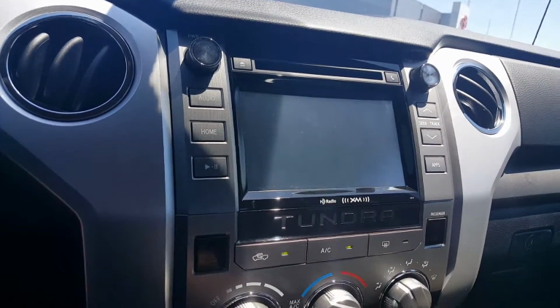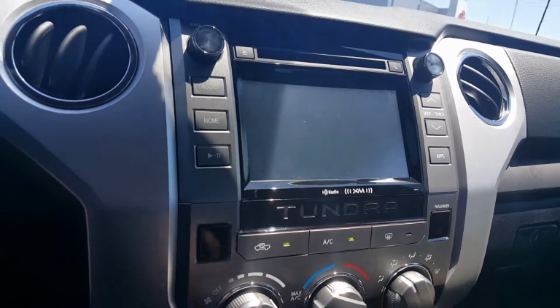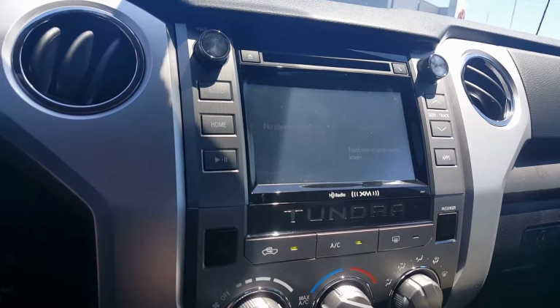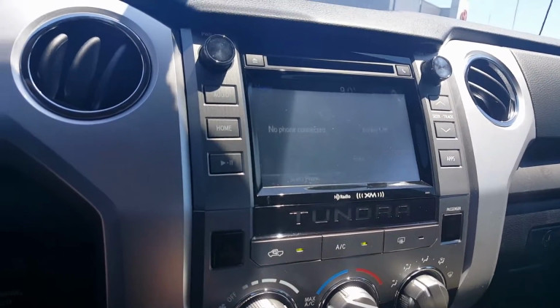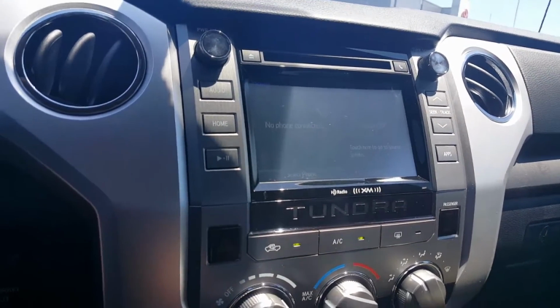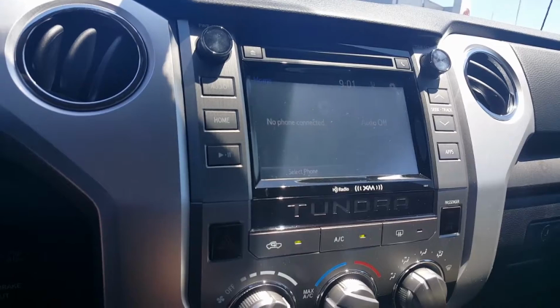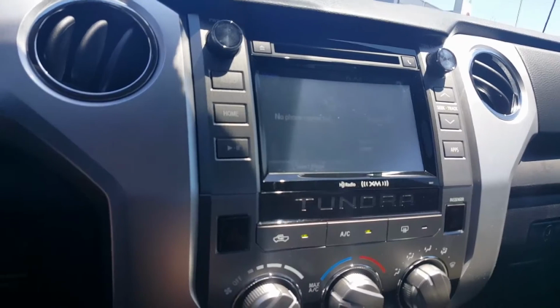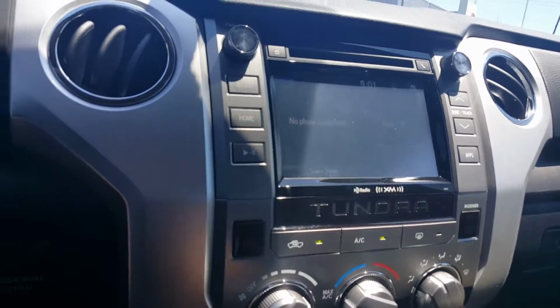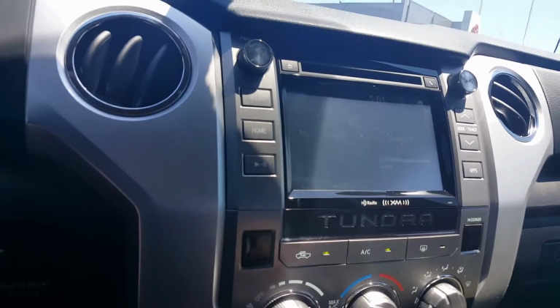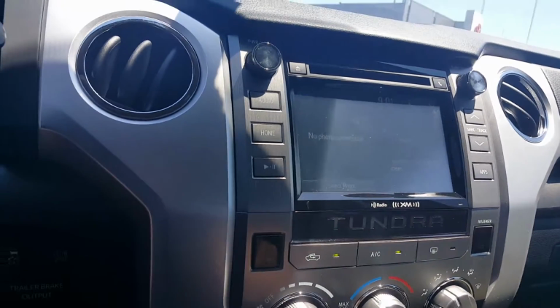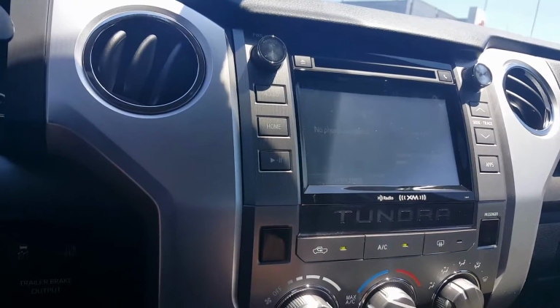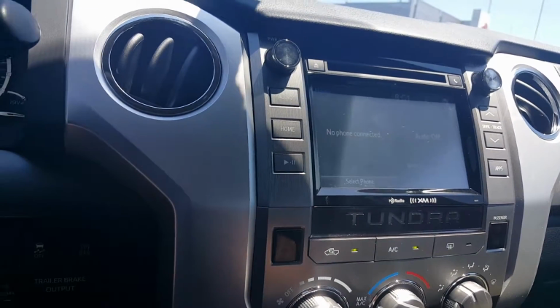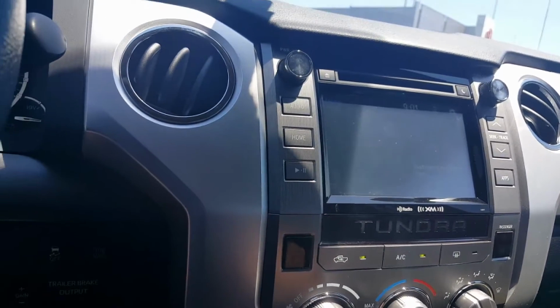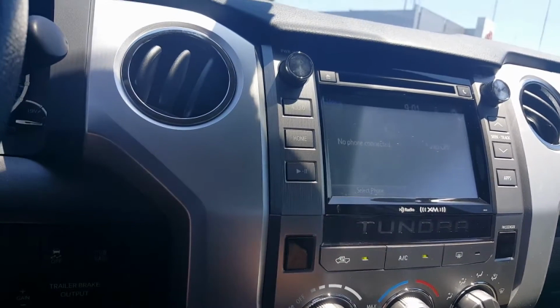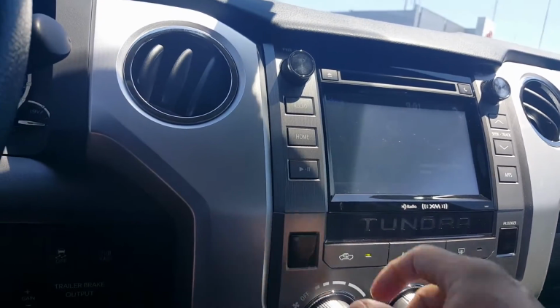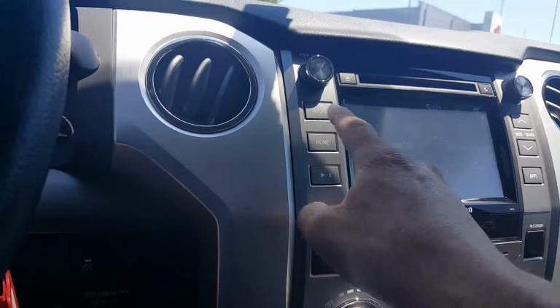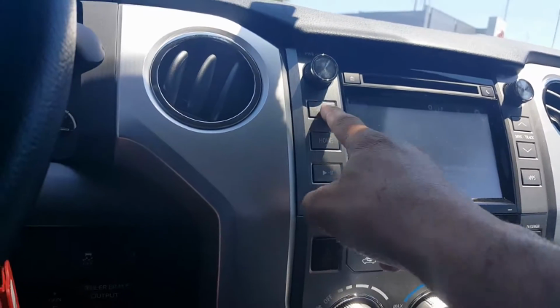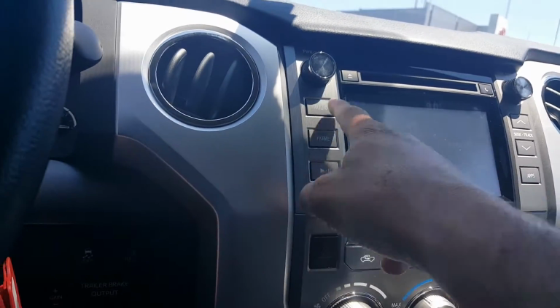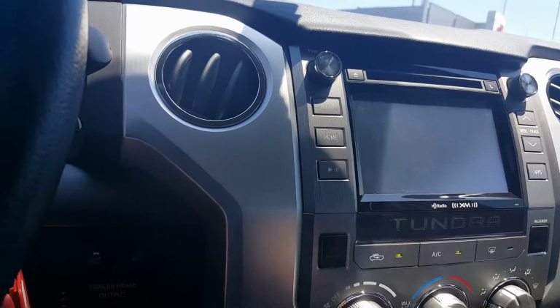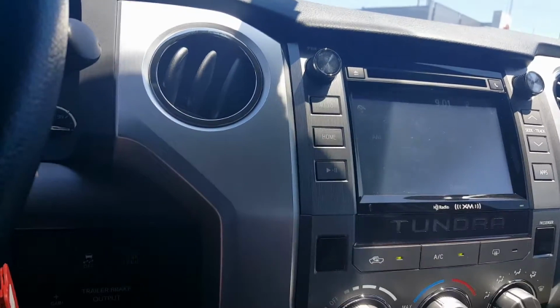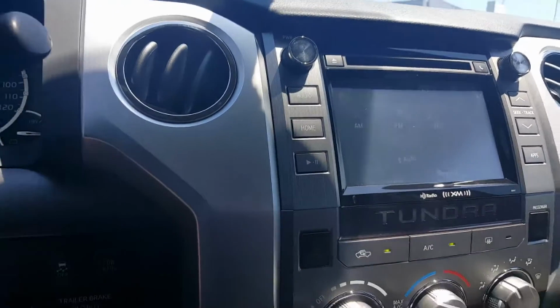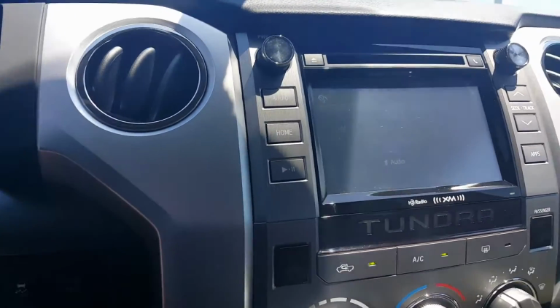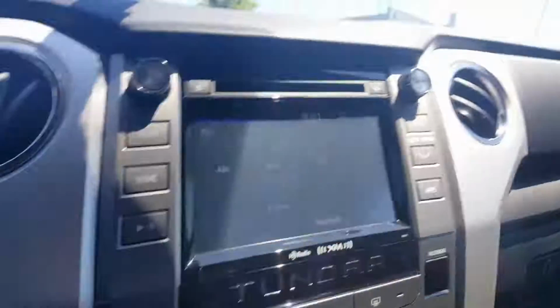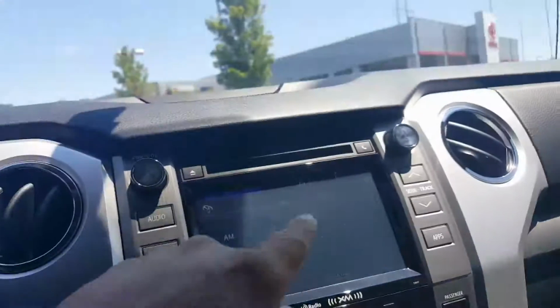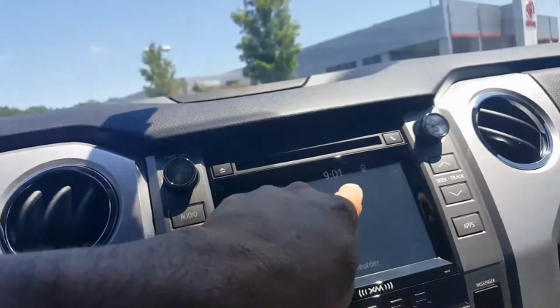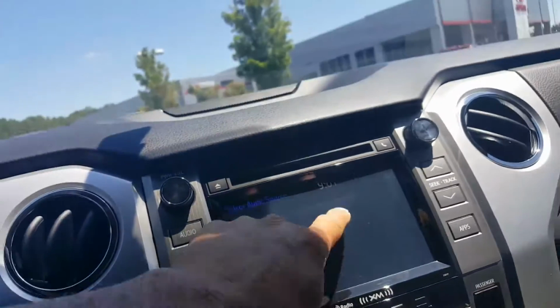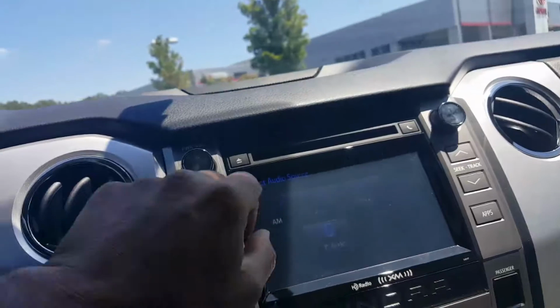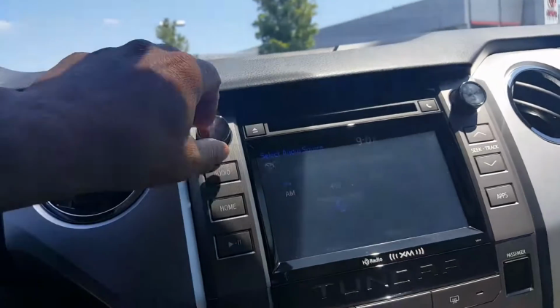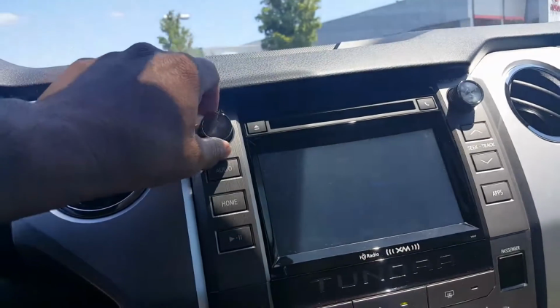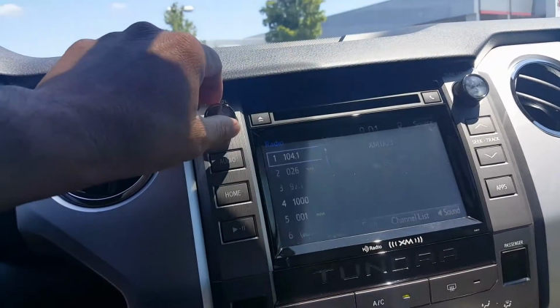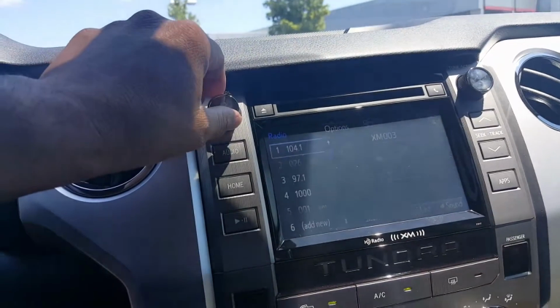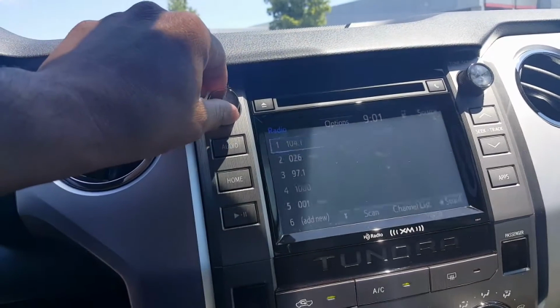Hopefully you can see that. Showing you some of the audio system — XM satellite radio.